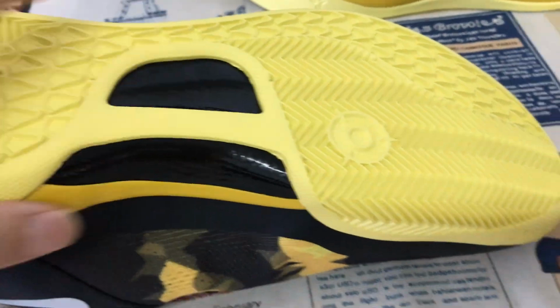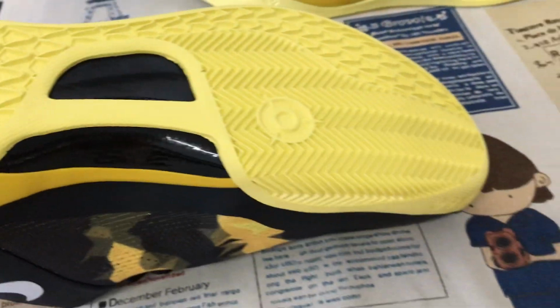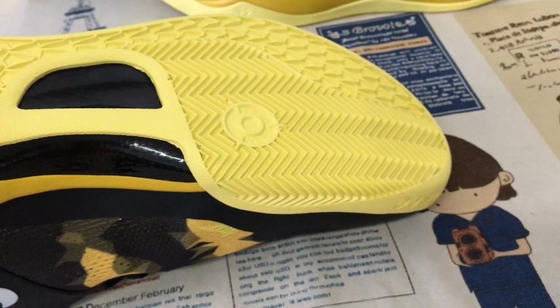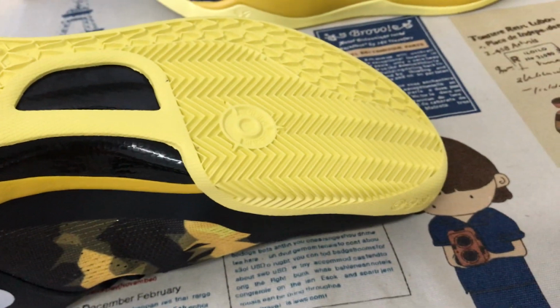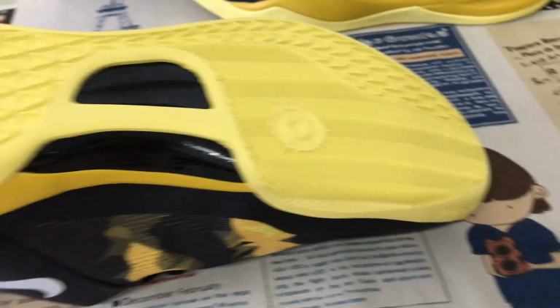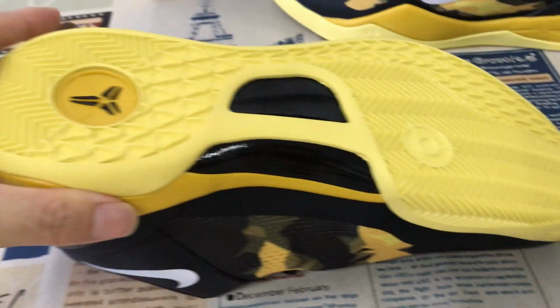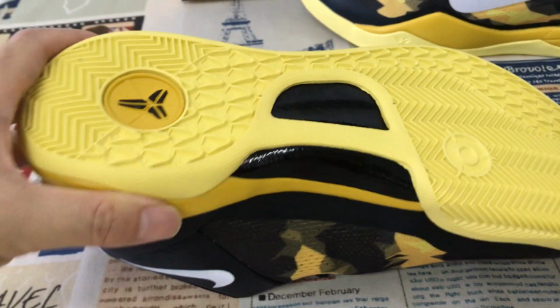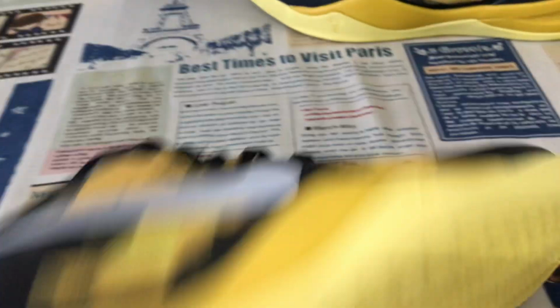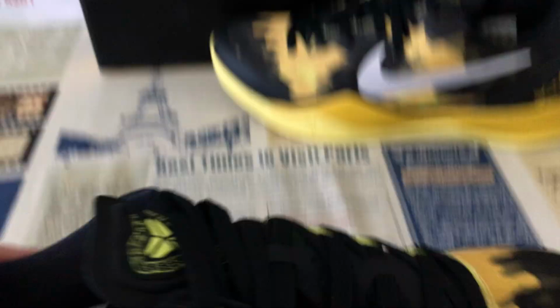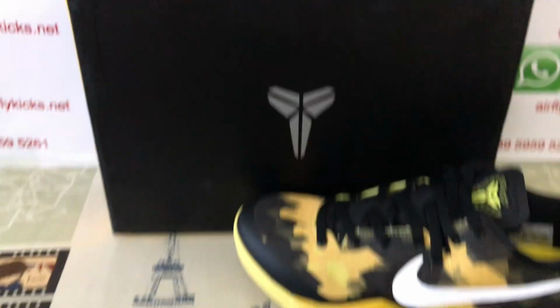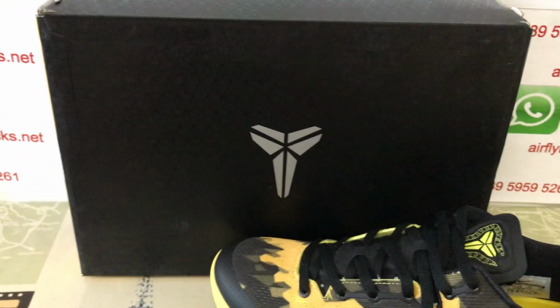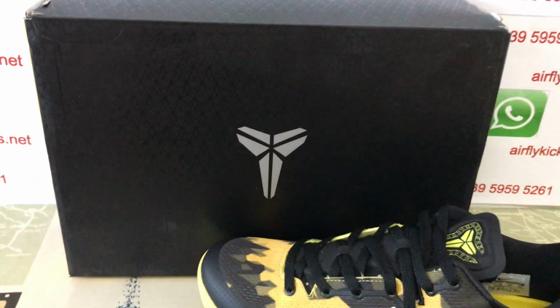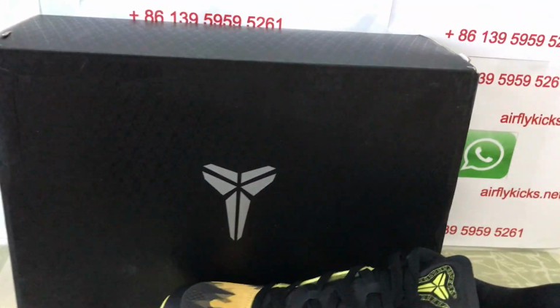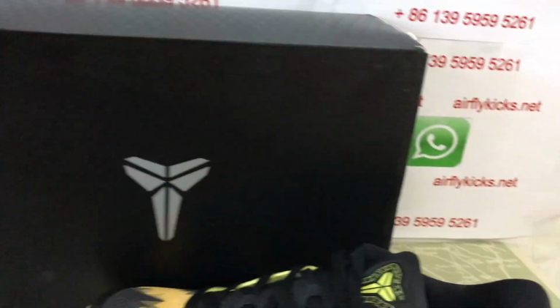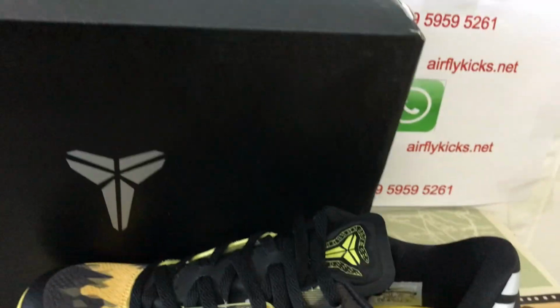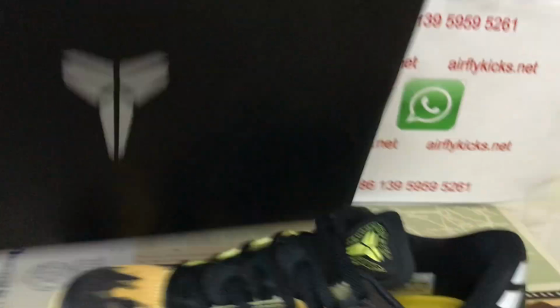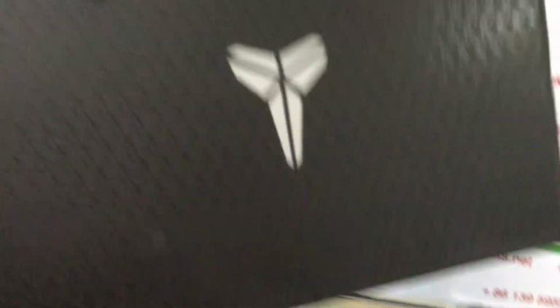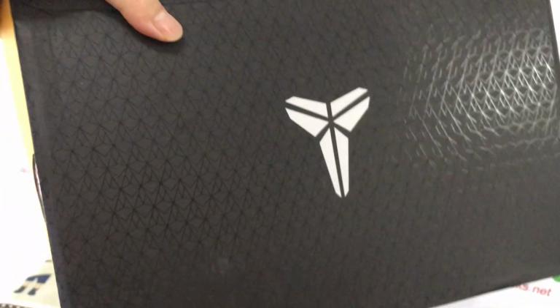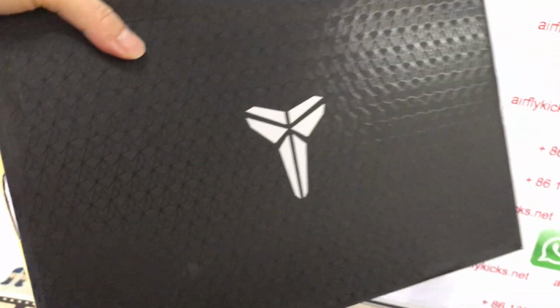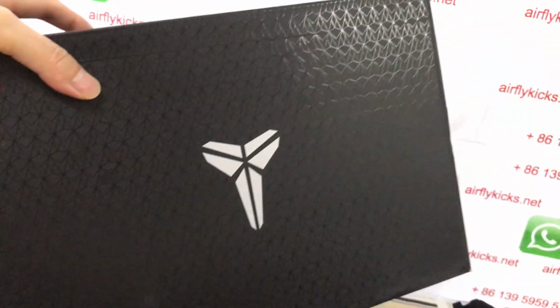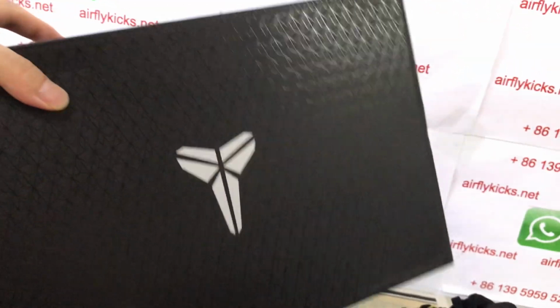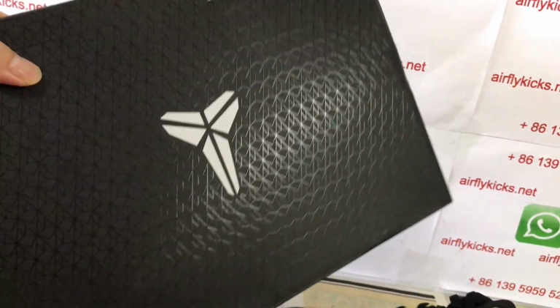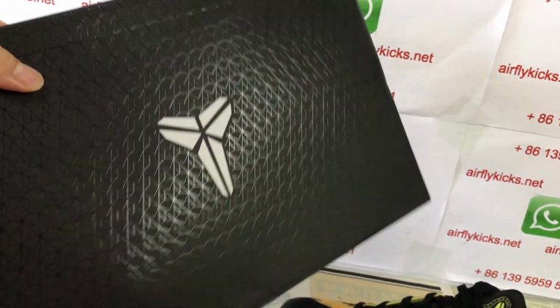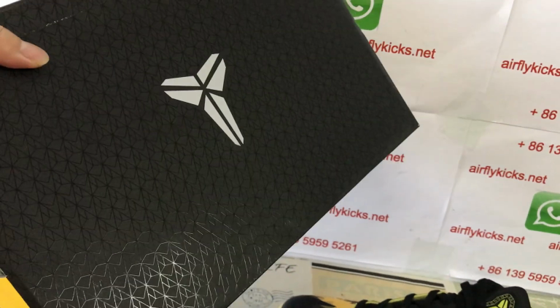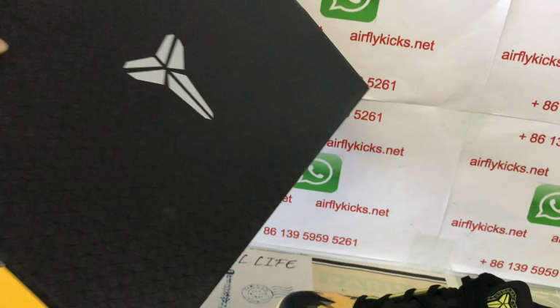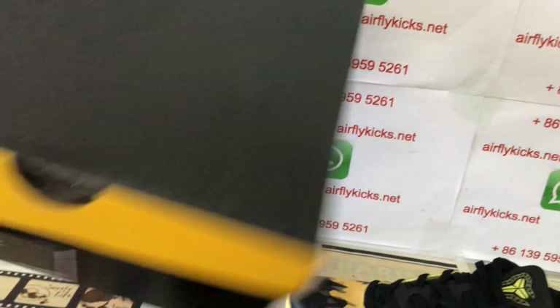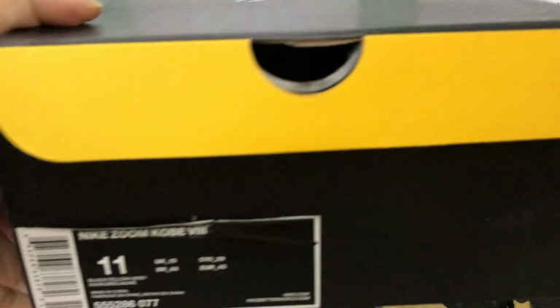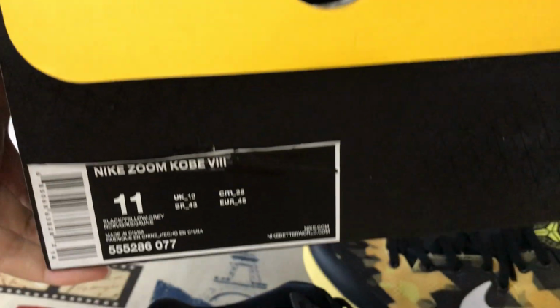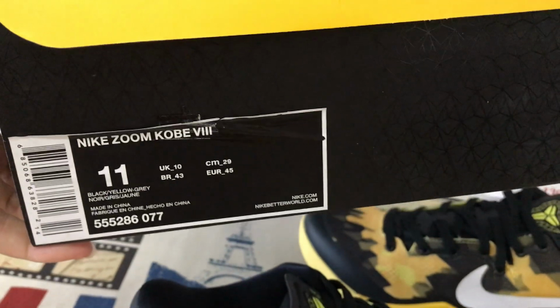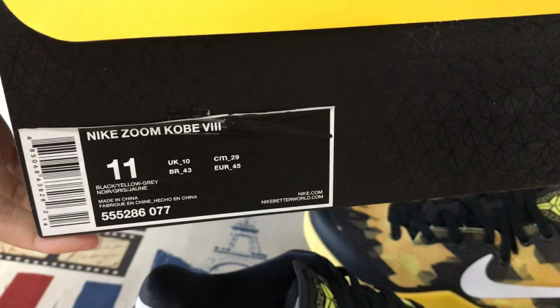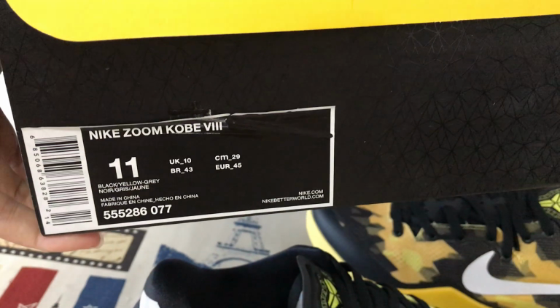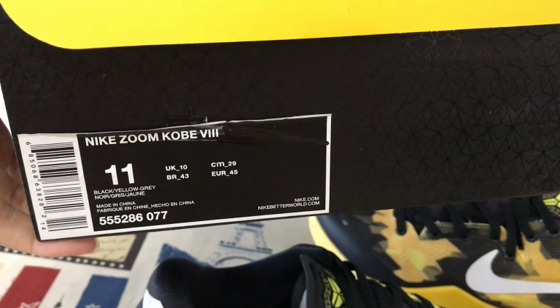There's a little carbon fiber on the sole. The shoes come with the original Kobe box — that's the box label.